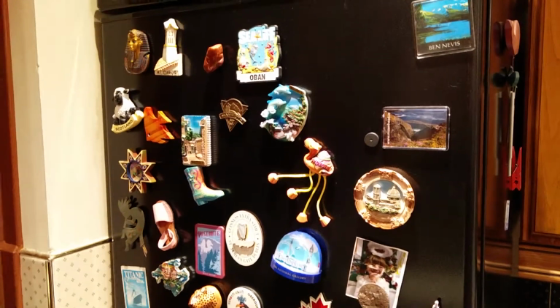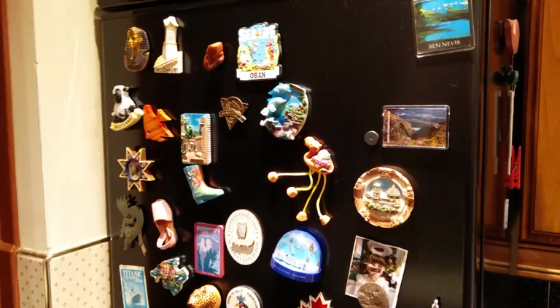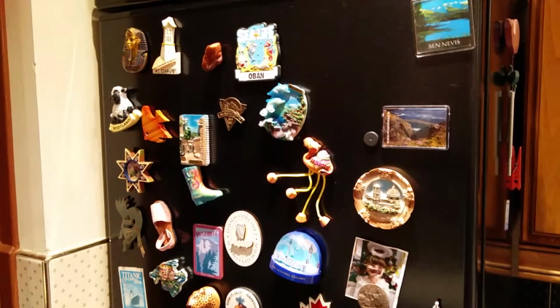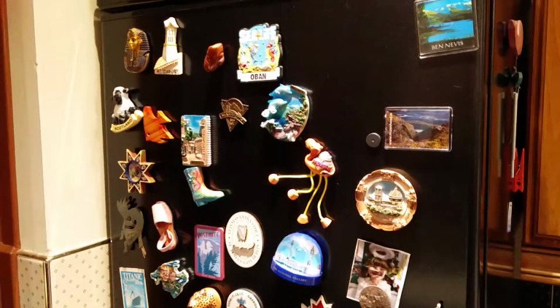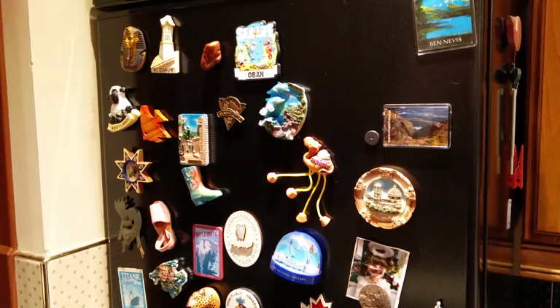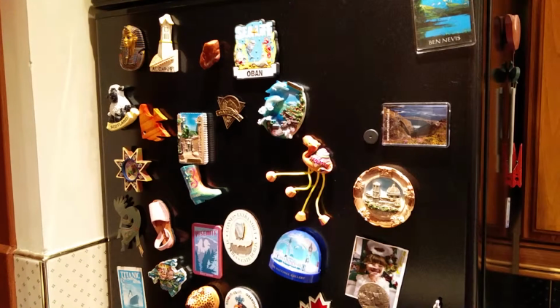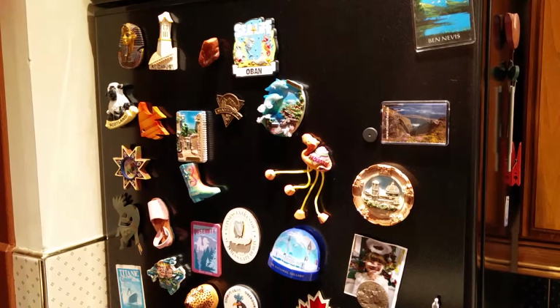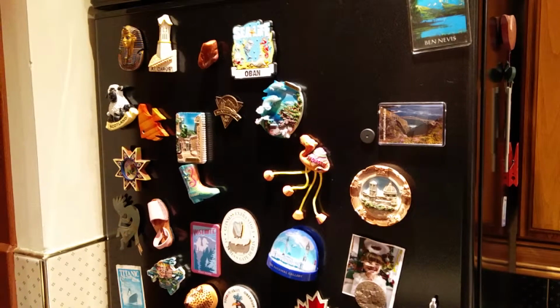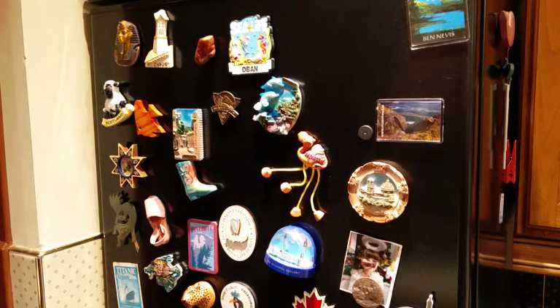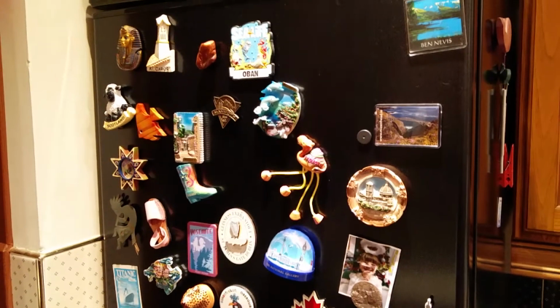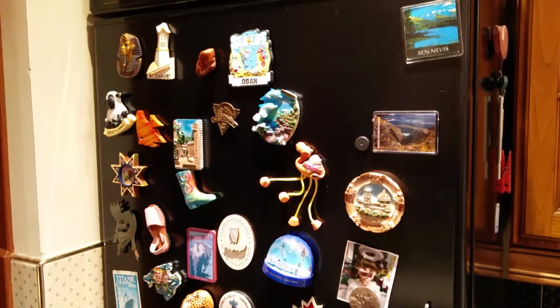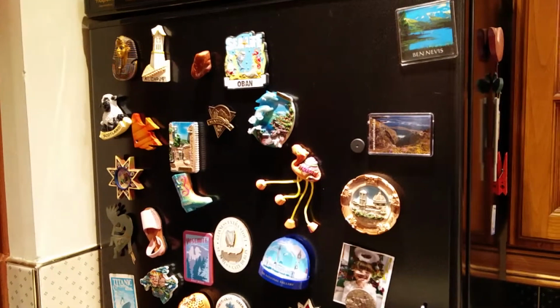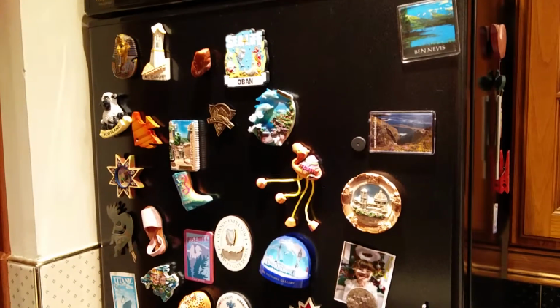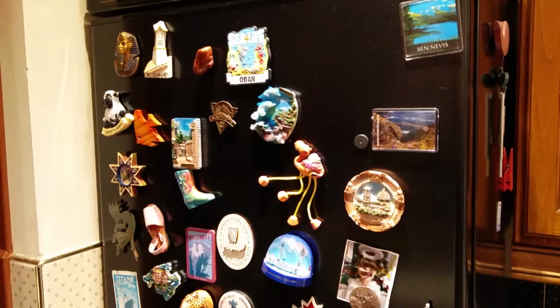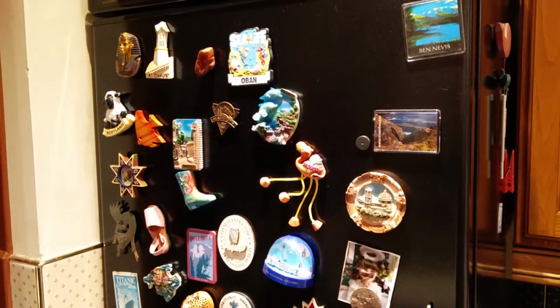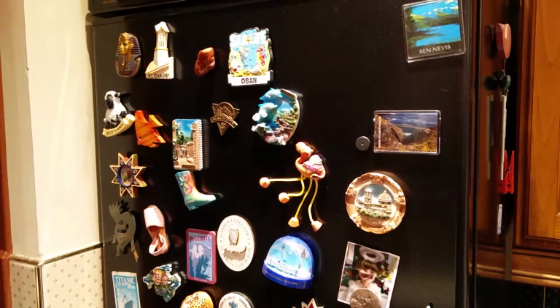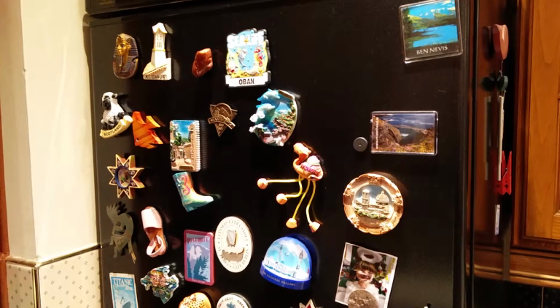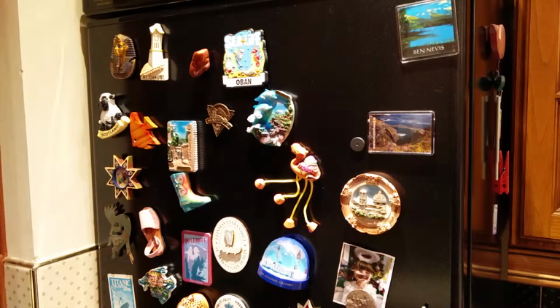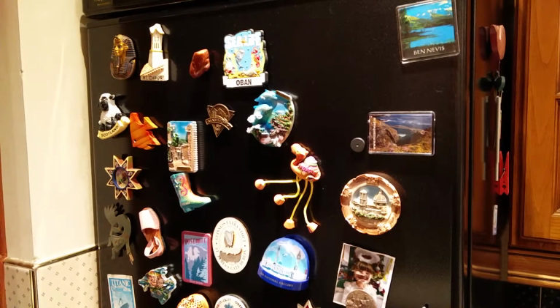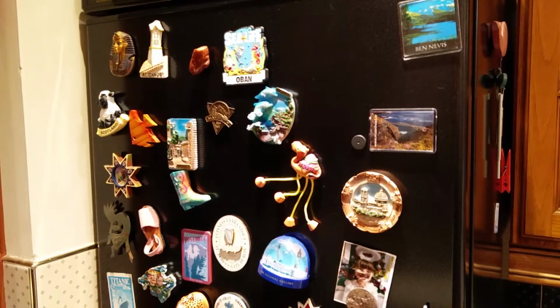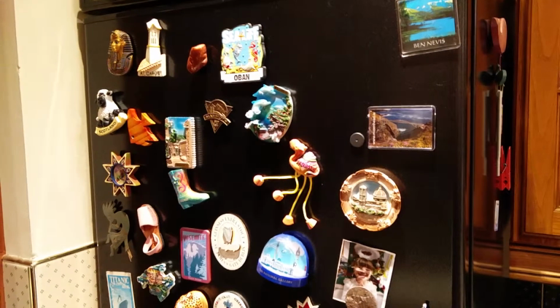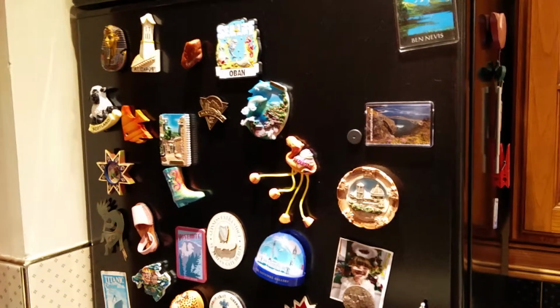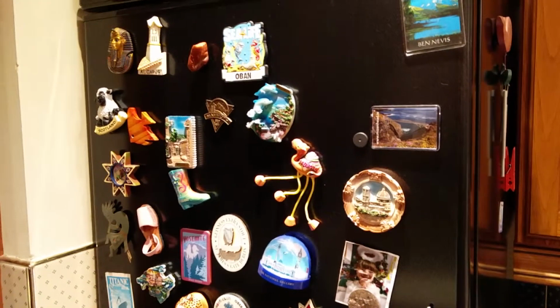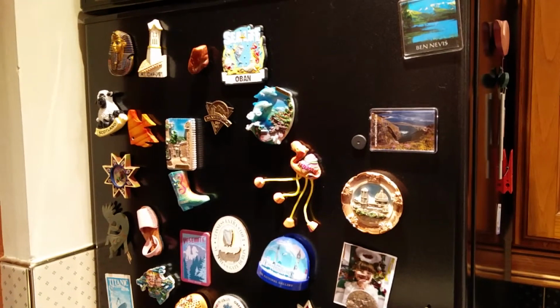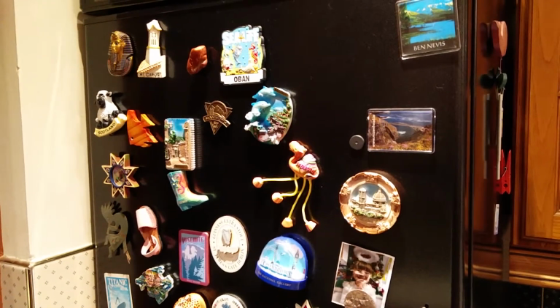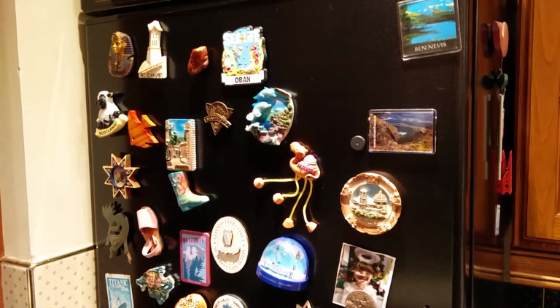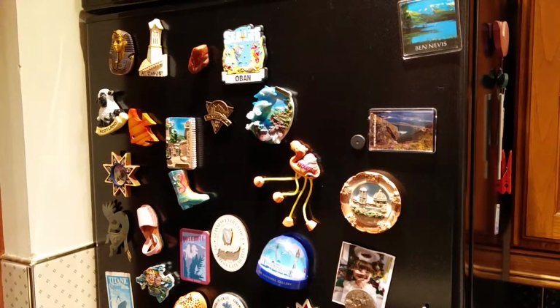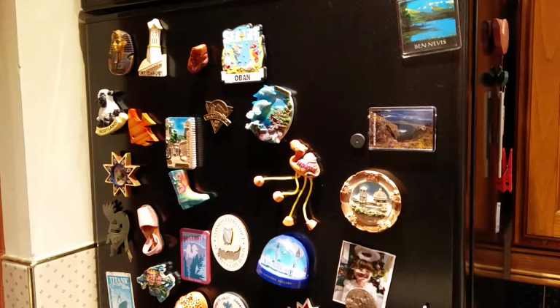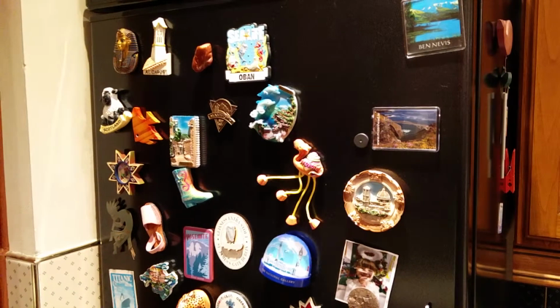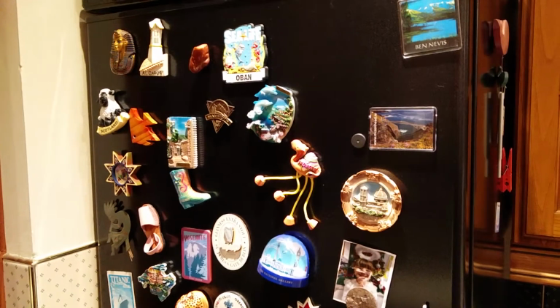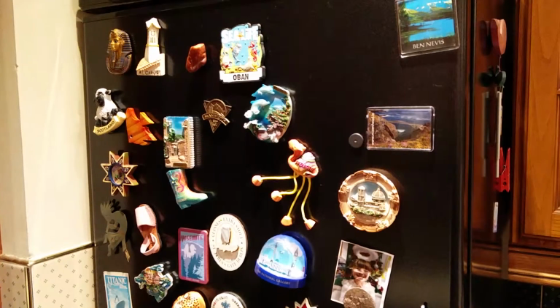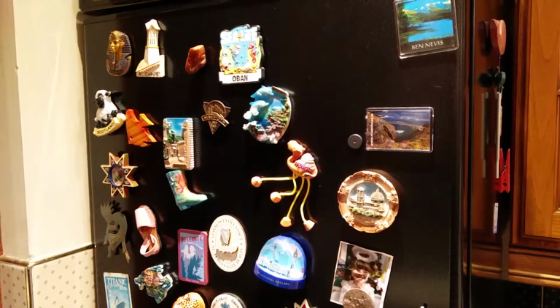But in common with most fridges, it really doesn't like having its door left open, and a couple of times I've come down to breakfast to discover that the door's been left open all night. I thought this would be a great opportunity for a Samsung SmartThing to let me know that the door's been left open.